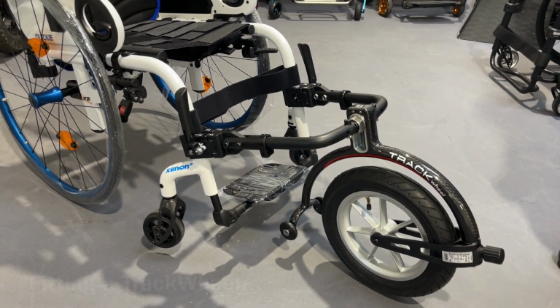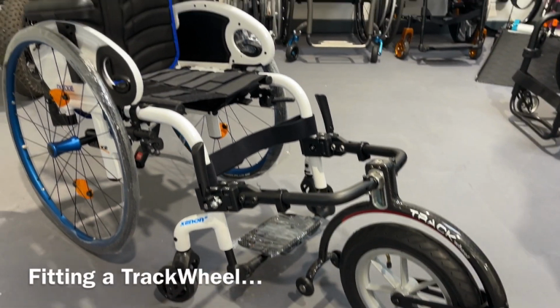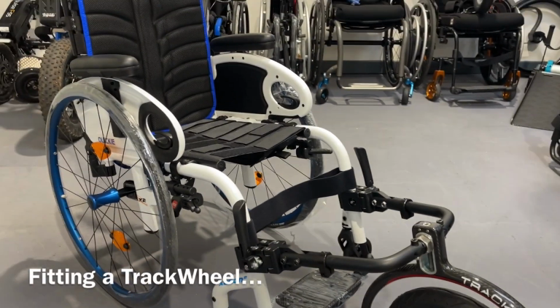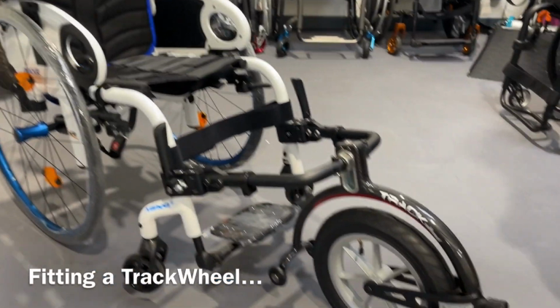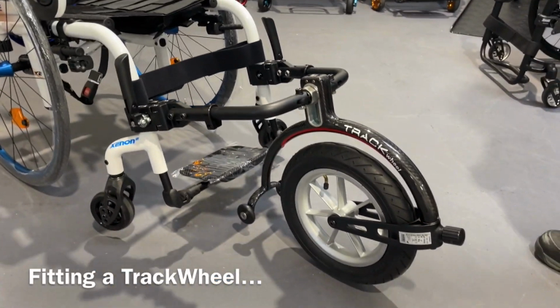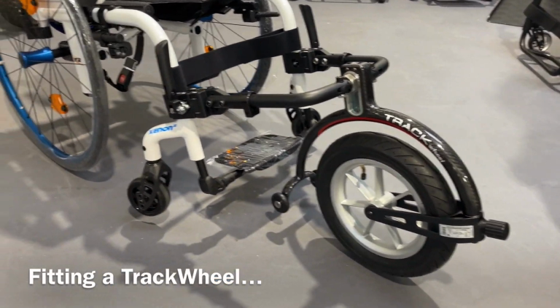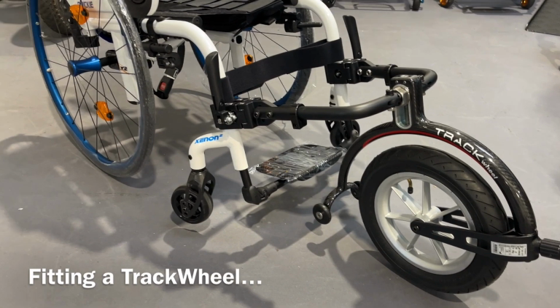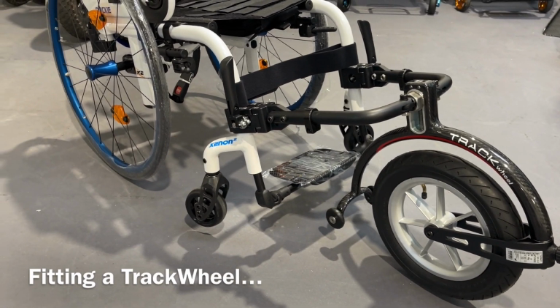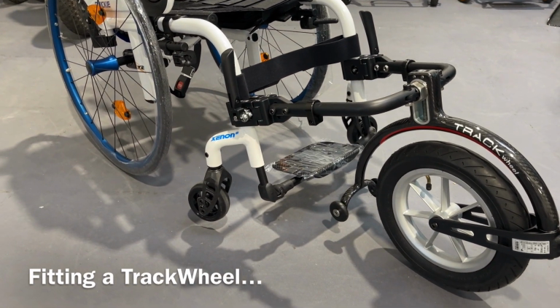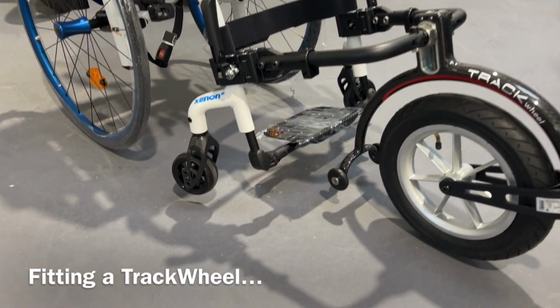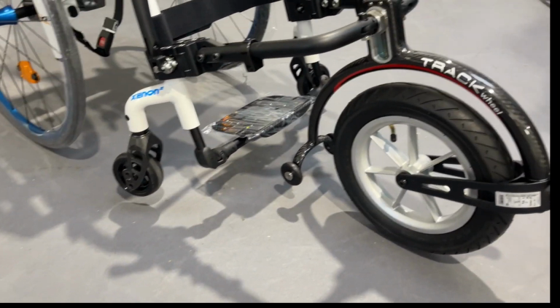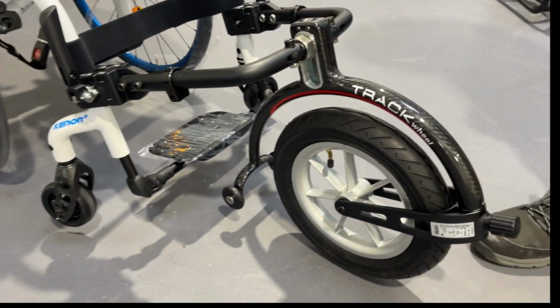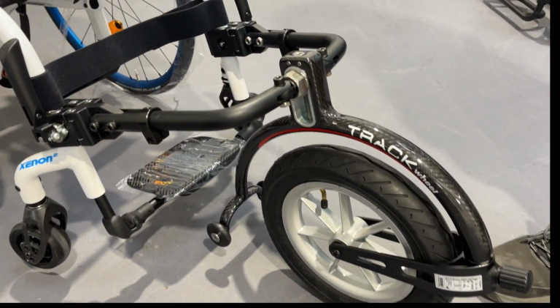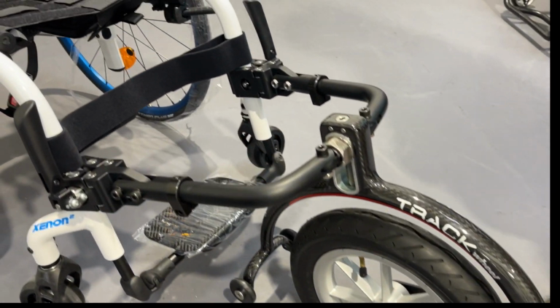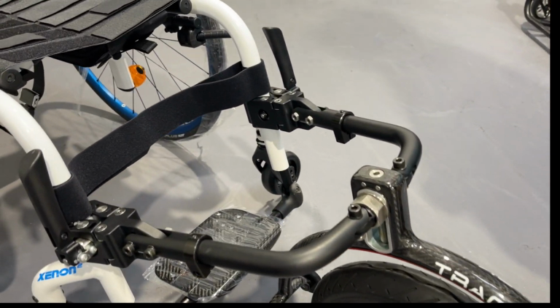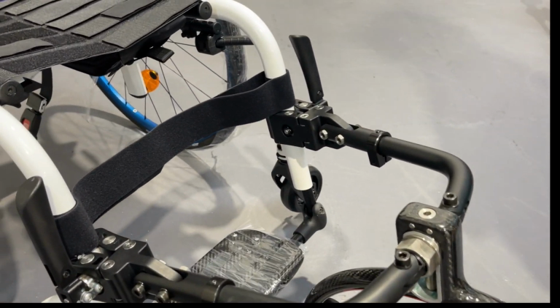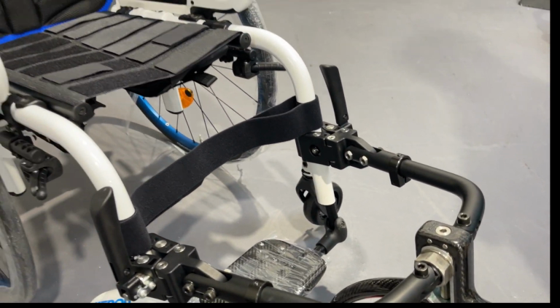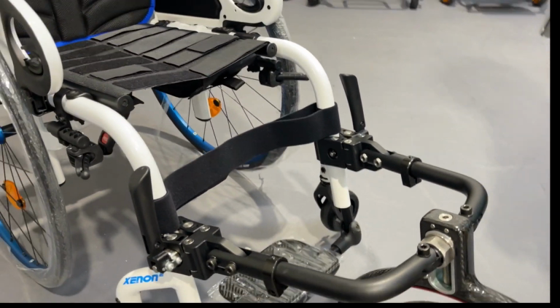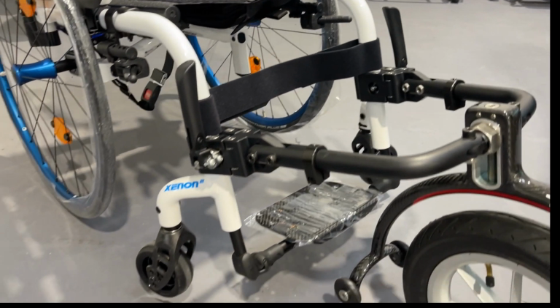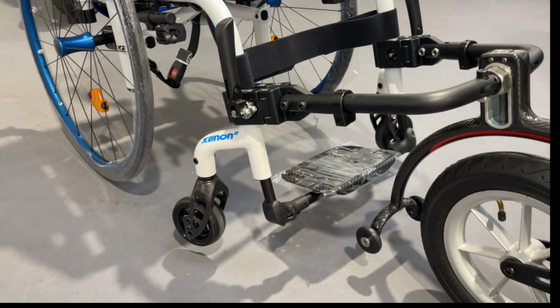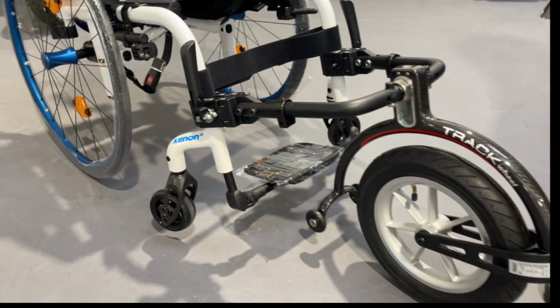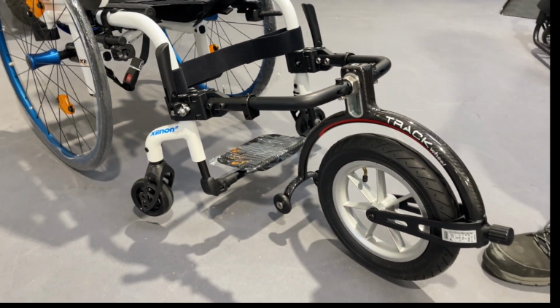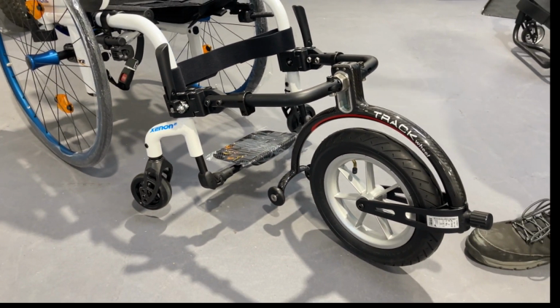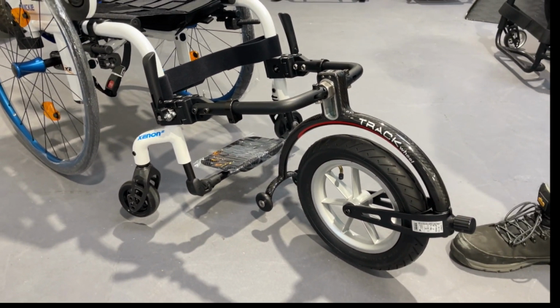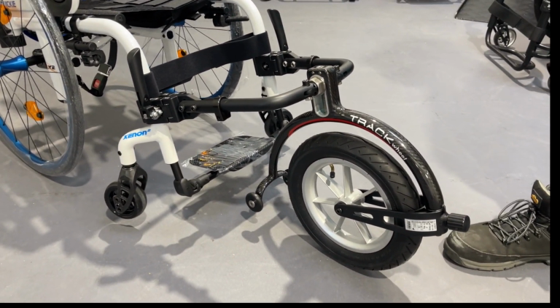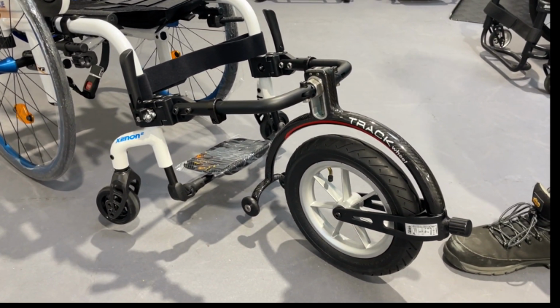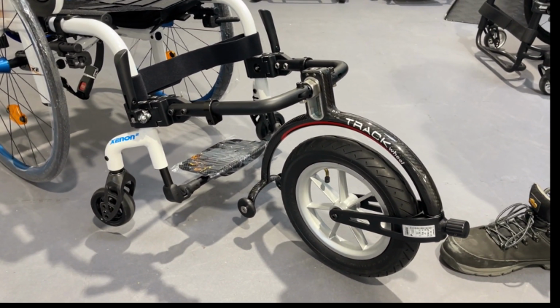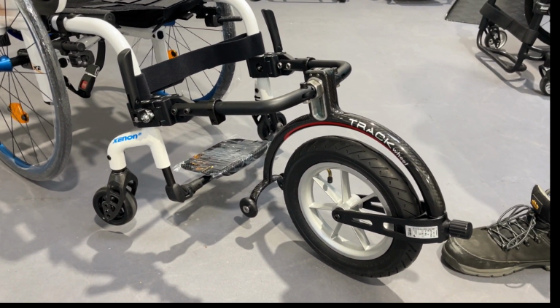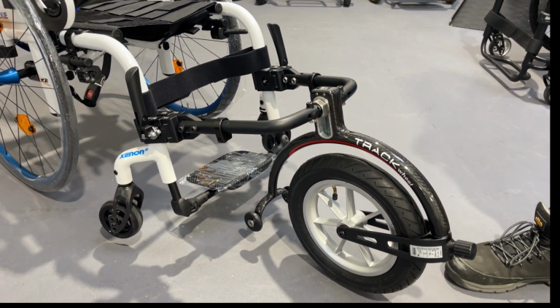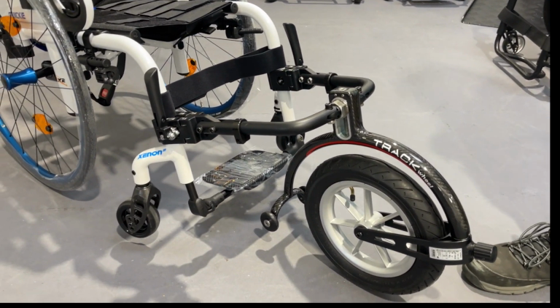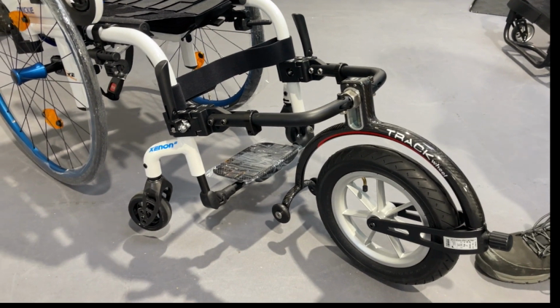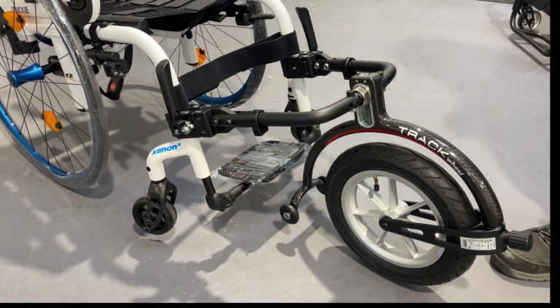We've got here a track wheel and a Quickie Xenon. The track wheel is a great attachment to lift your caster wheels off the floor and get over all different terrain — grass and gravel. Let's show you how easy it is to attach and detach the track wheel.